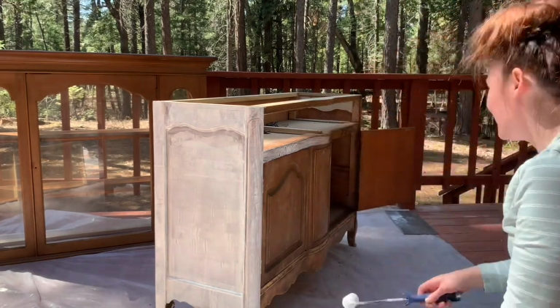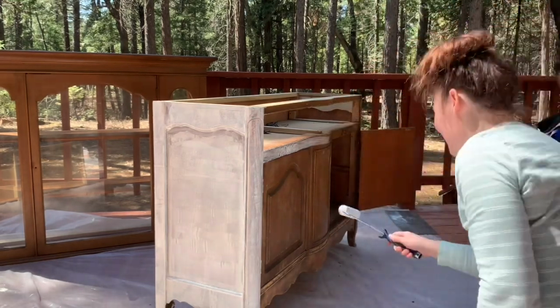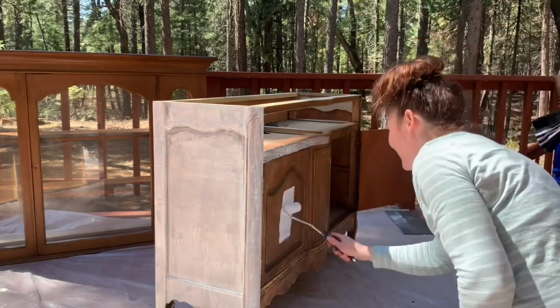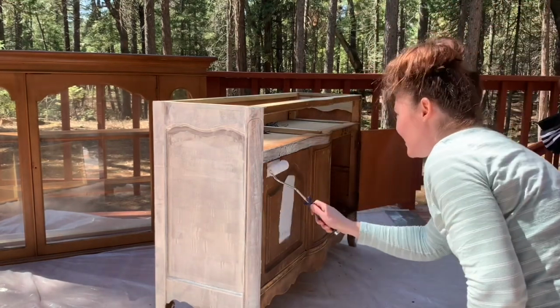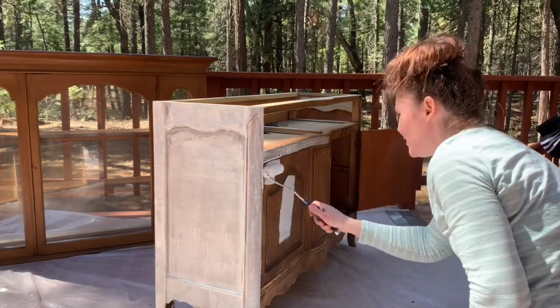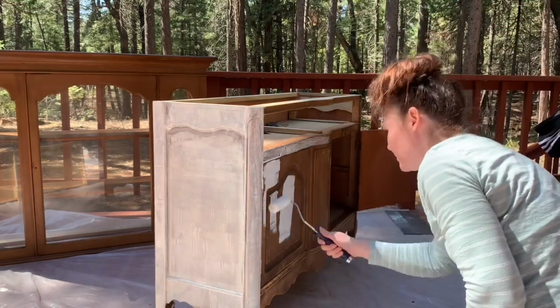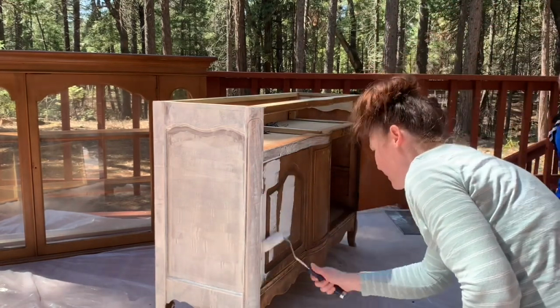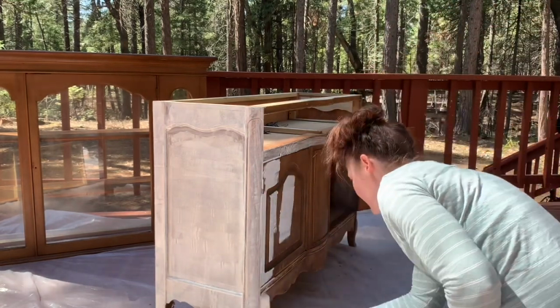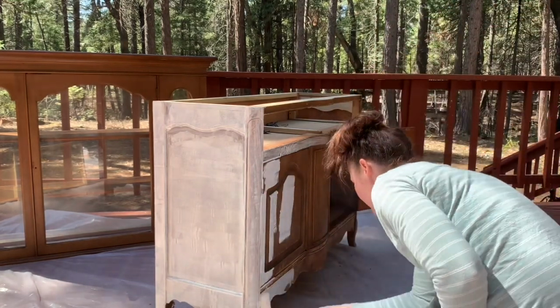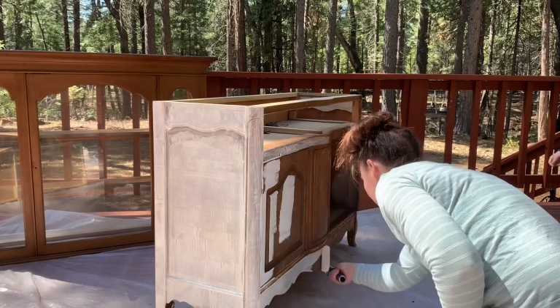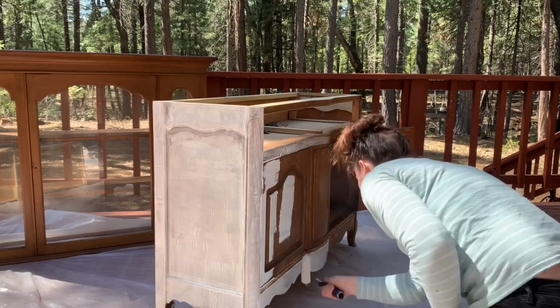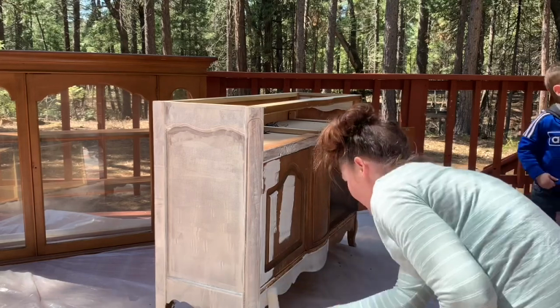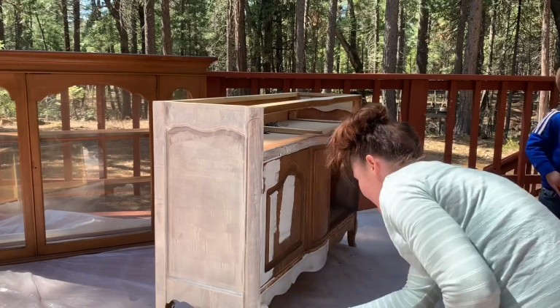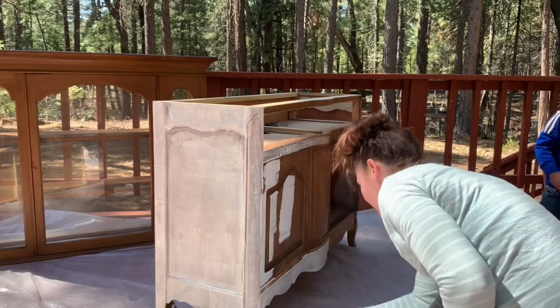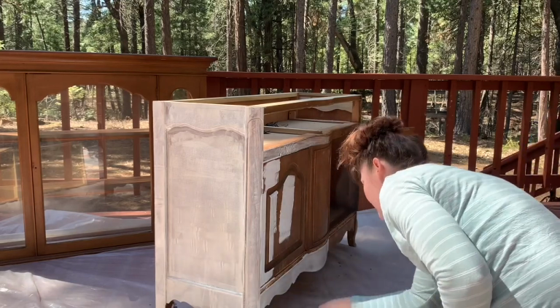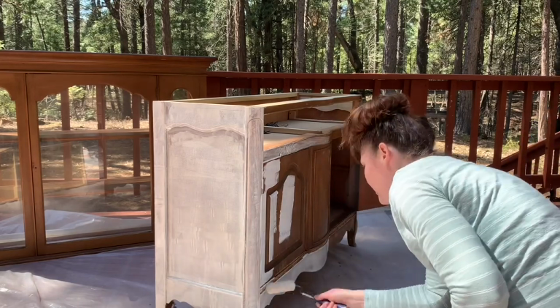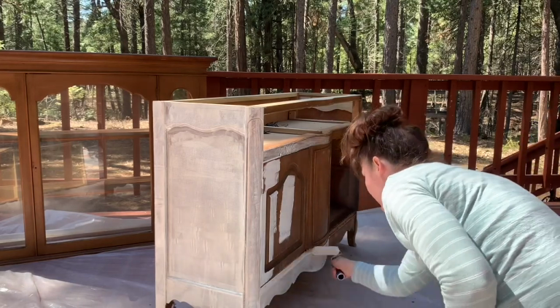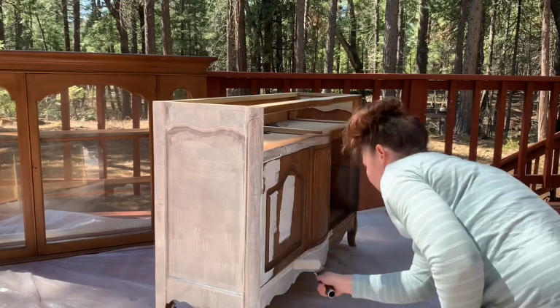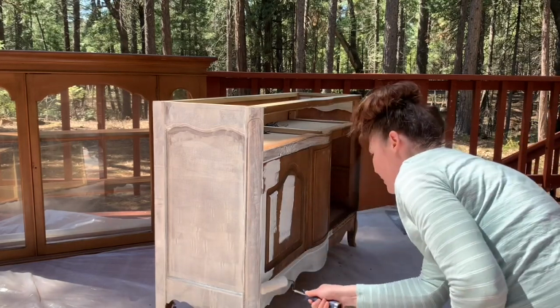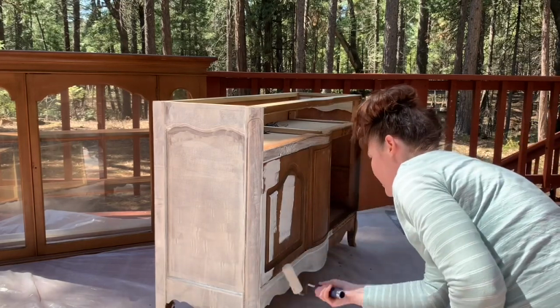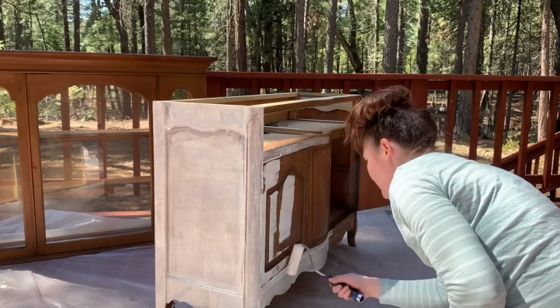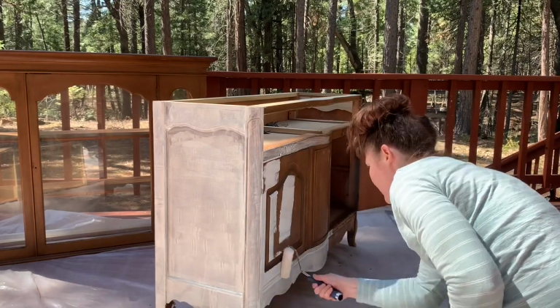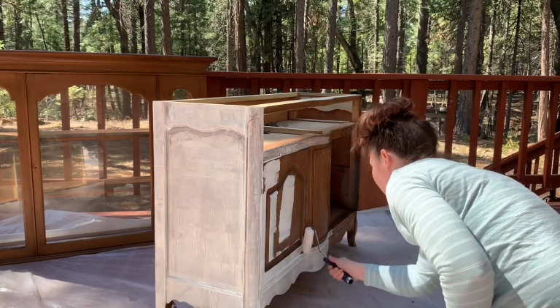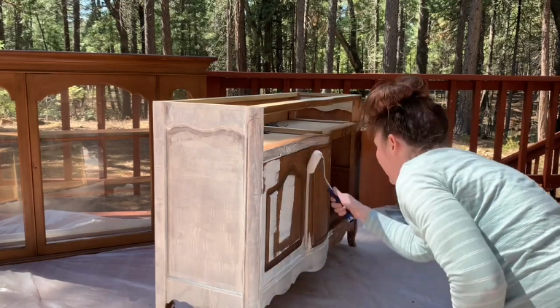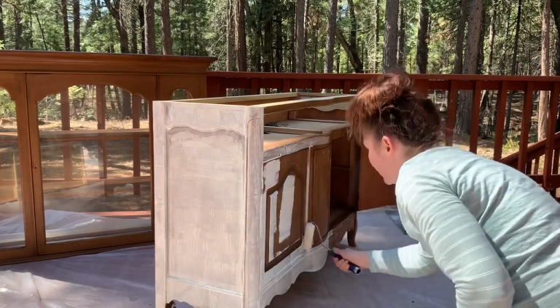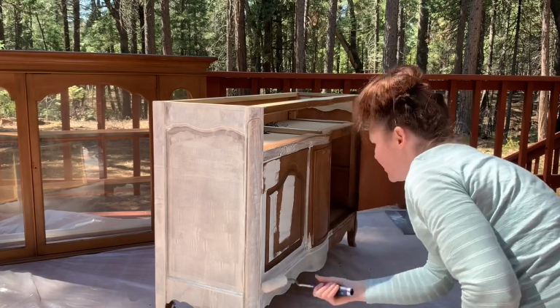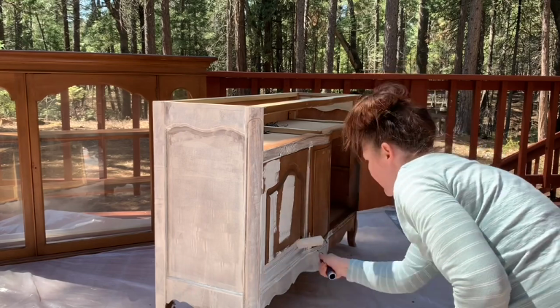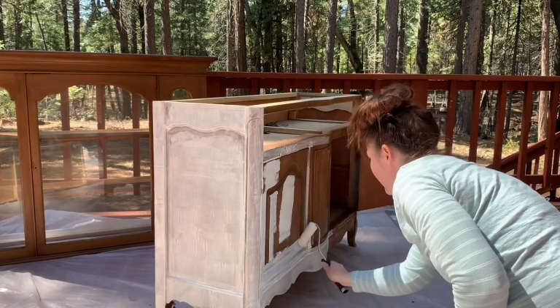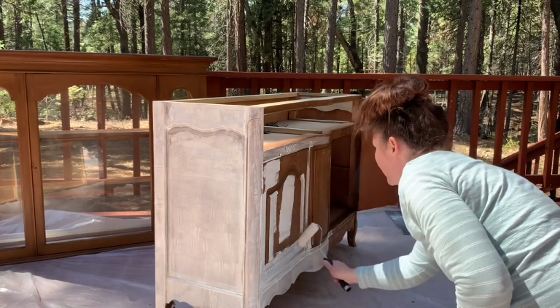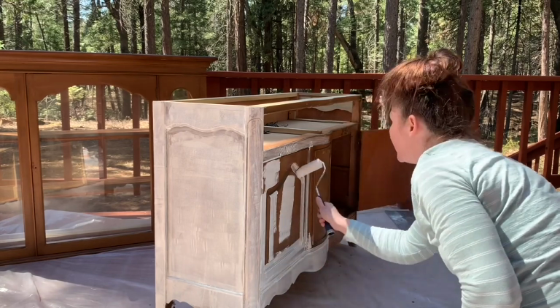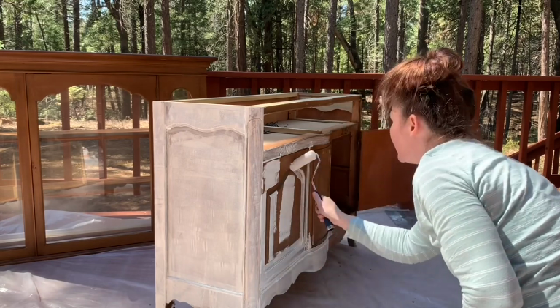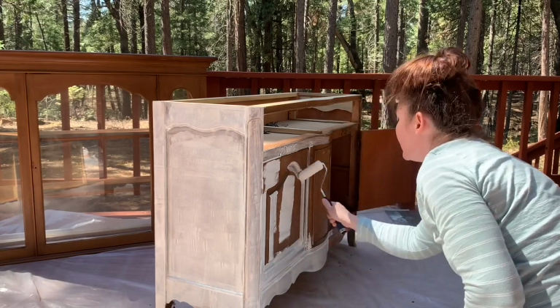You'll see me going back and forth between the roller and the brush. I'm trying to get as much as I can with the roller because it's easier and covers more ground, but the brush hits the tiny crevices, so it is what it is.